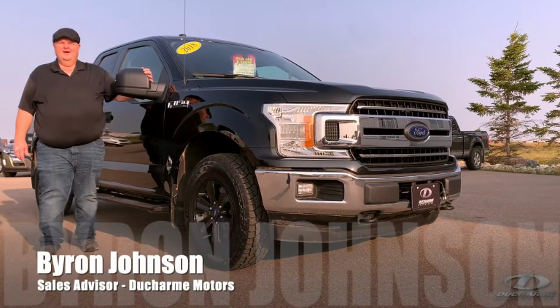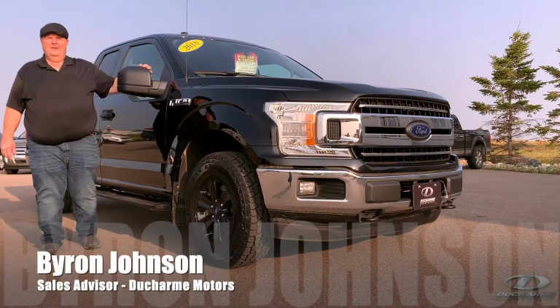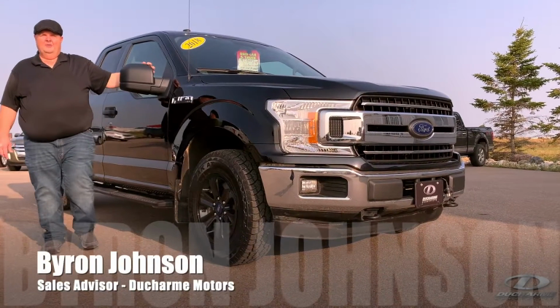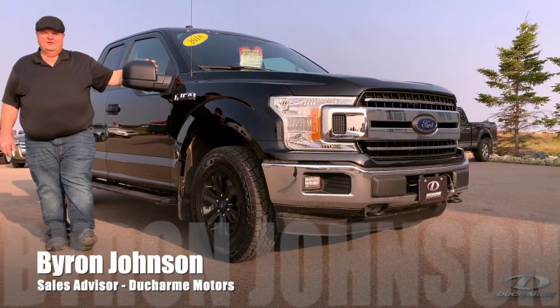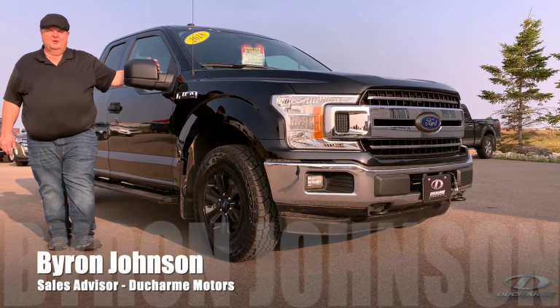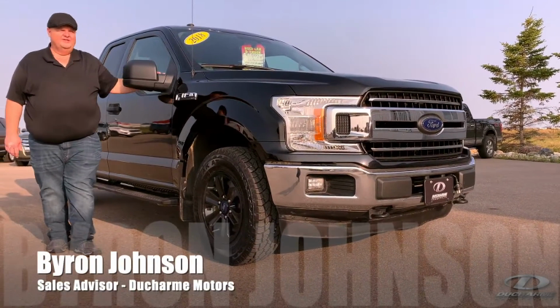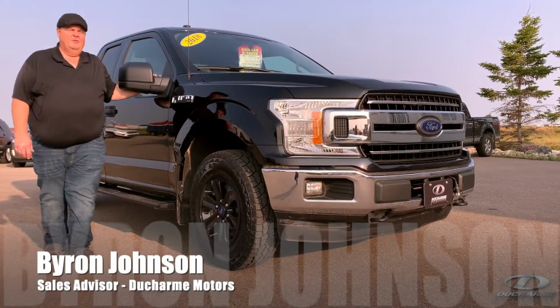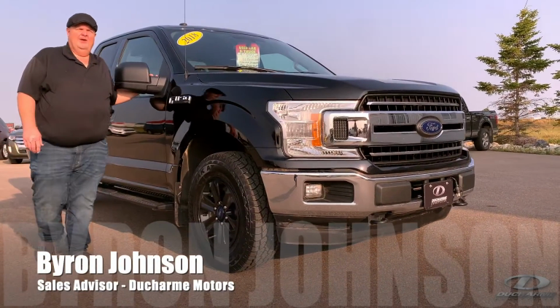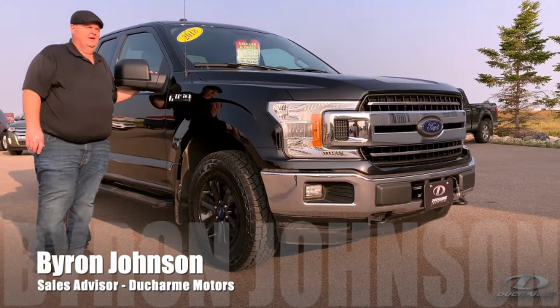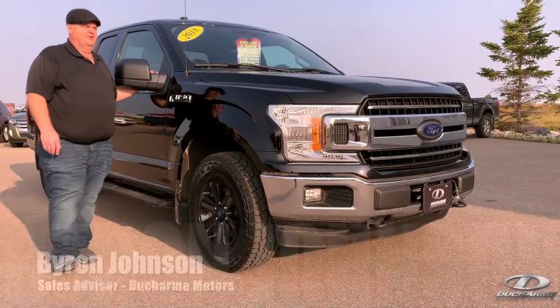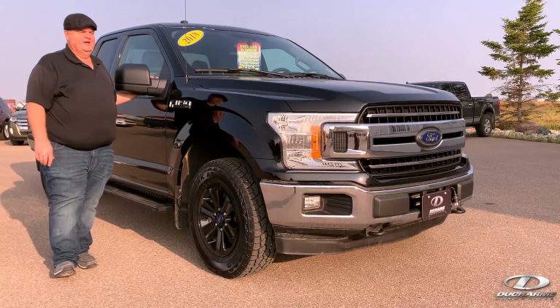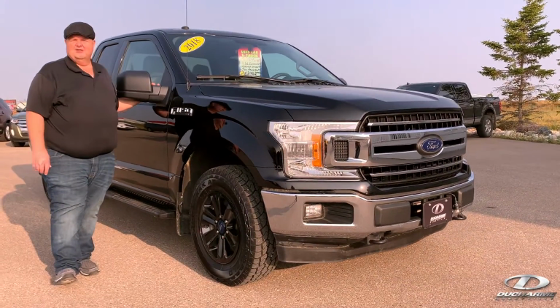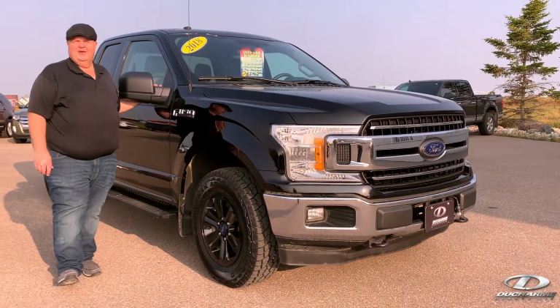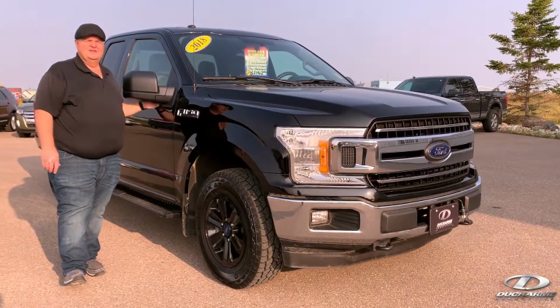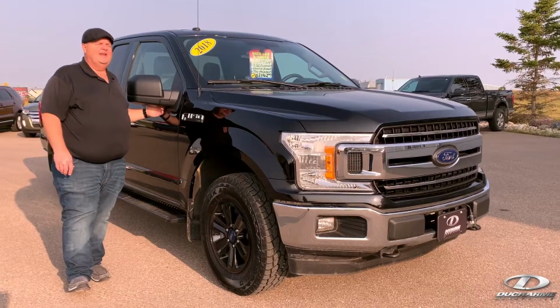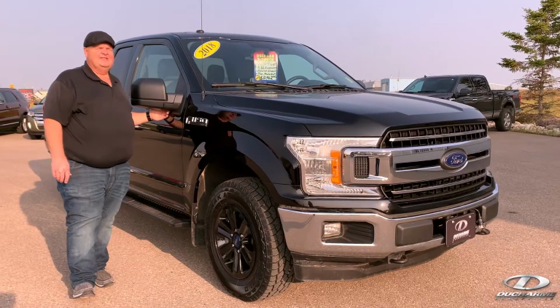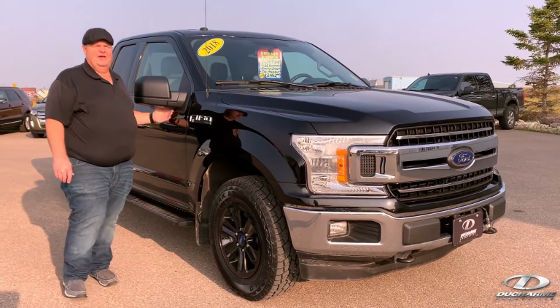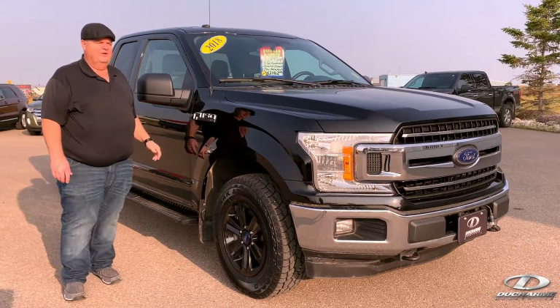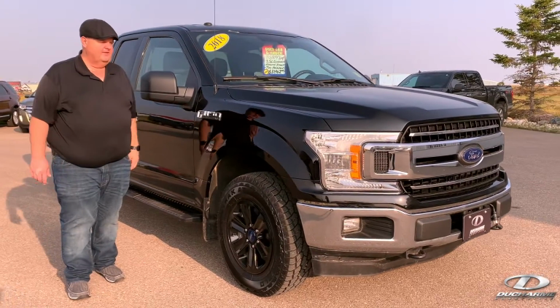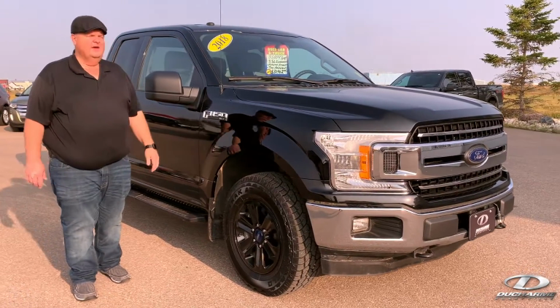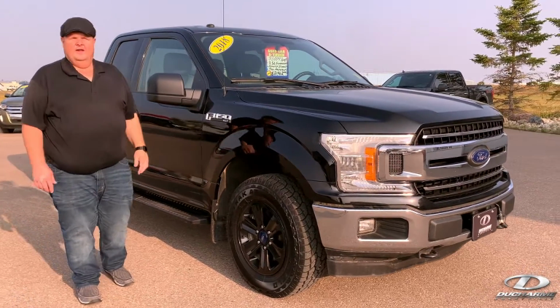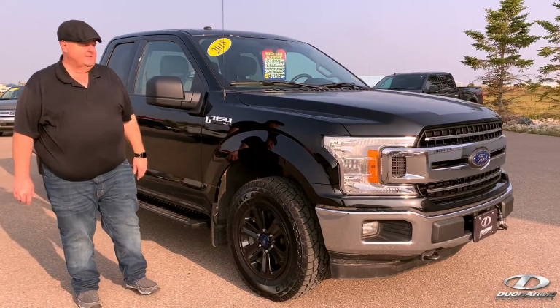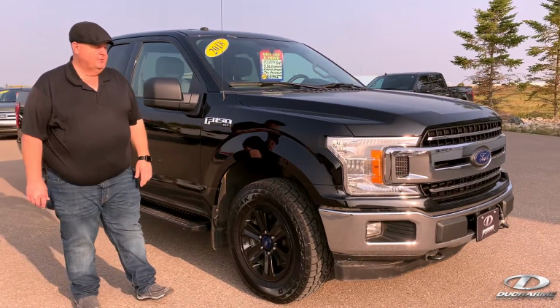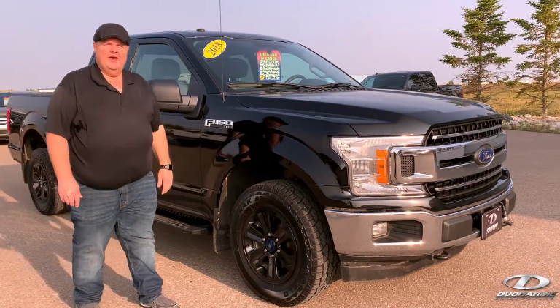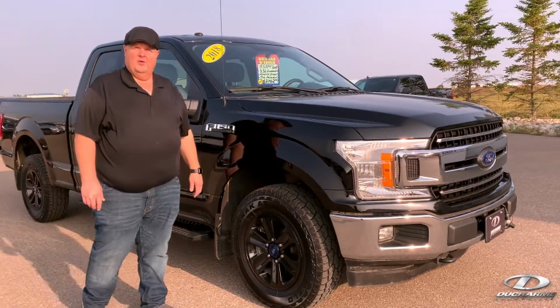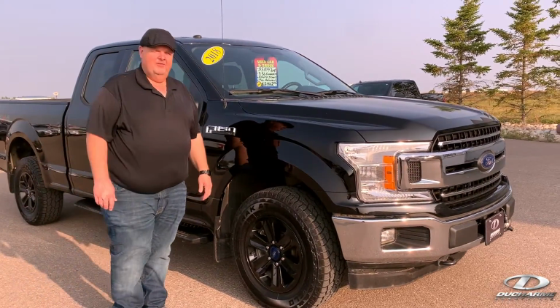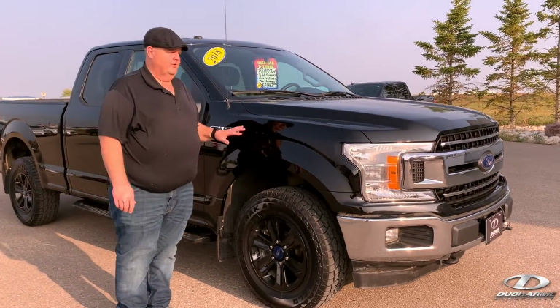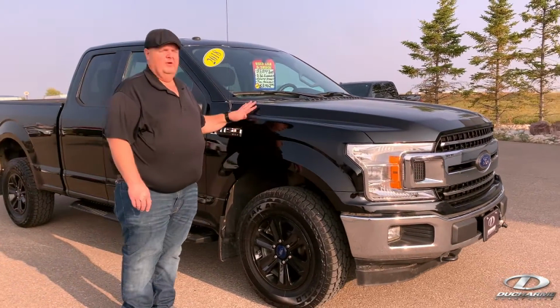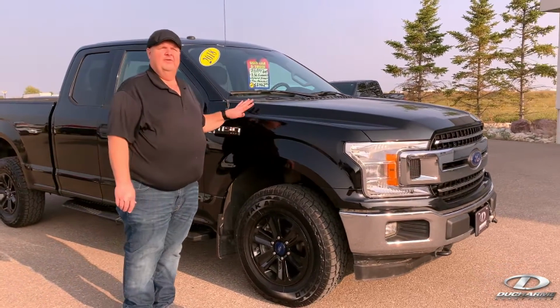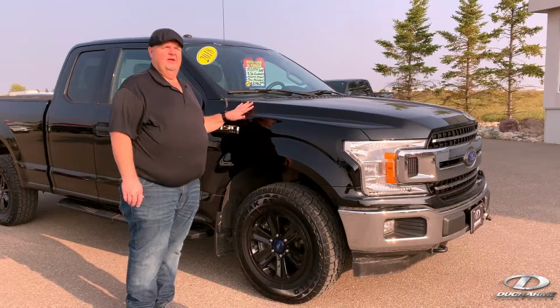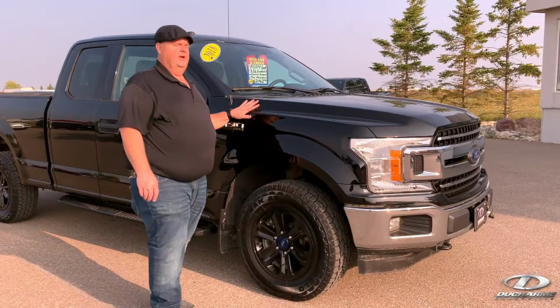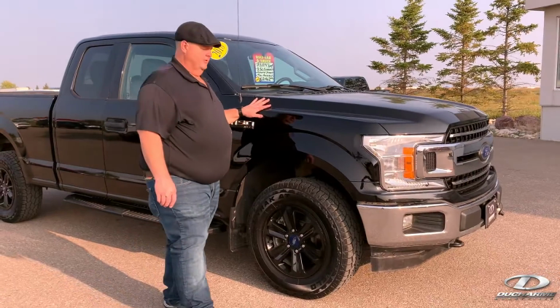Hi, I'm Byron. Welcome to Ducharme Motors. Today we're having a look at another trade that has just come in. This is a 2018 F-150 — a super cab 4x4 with a 3.5 liter EcoBoost.